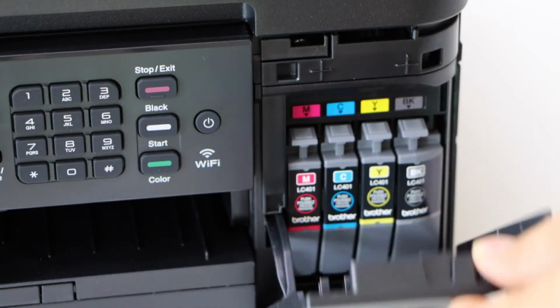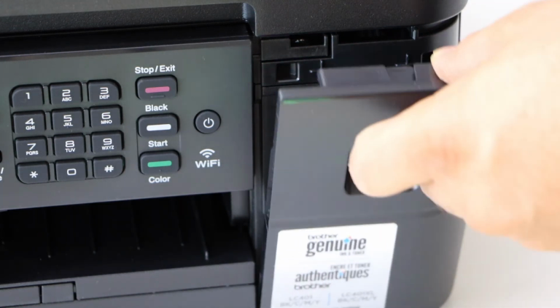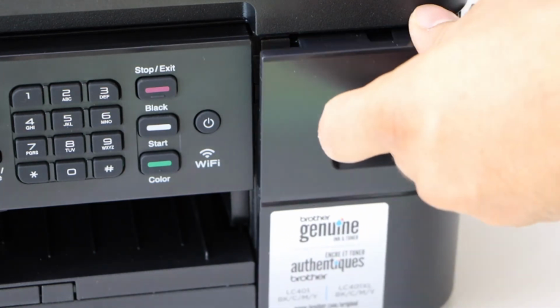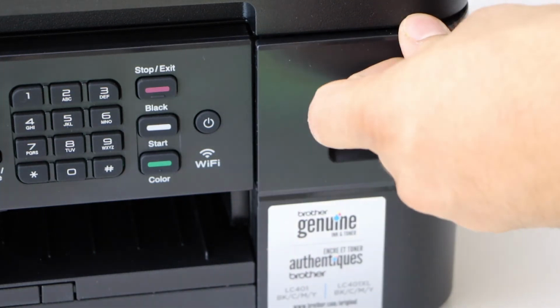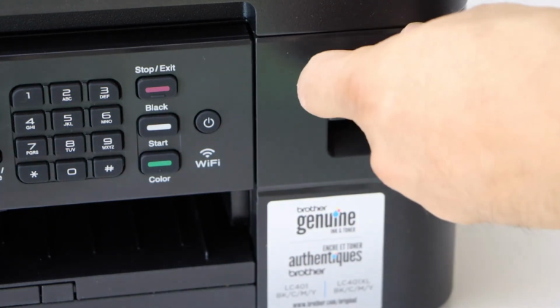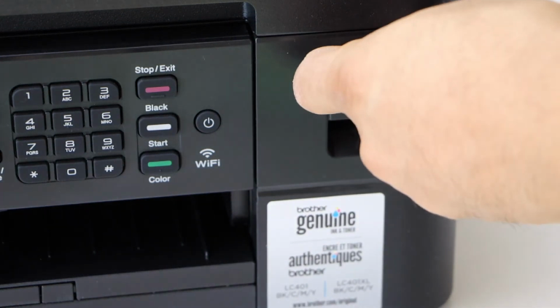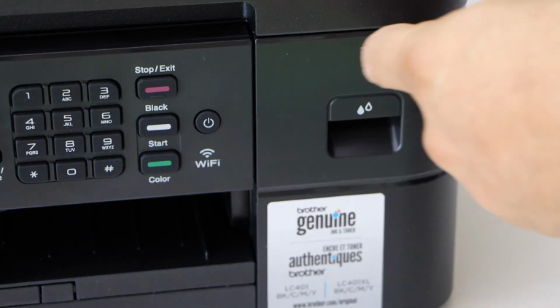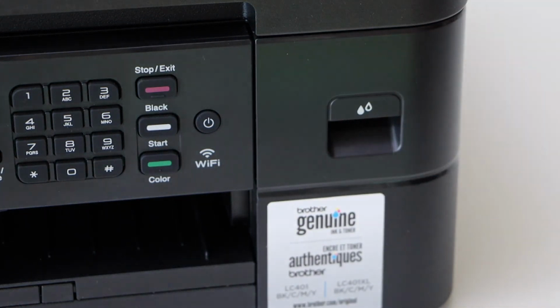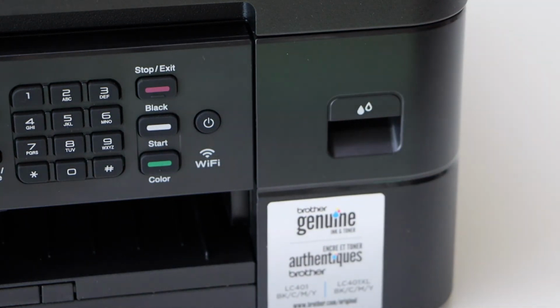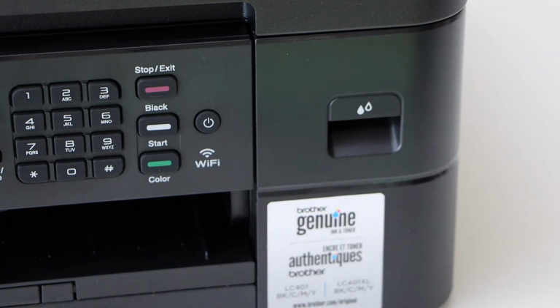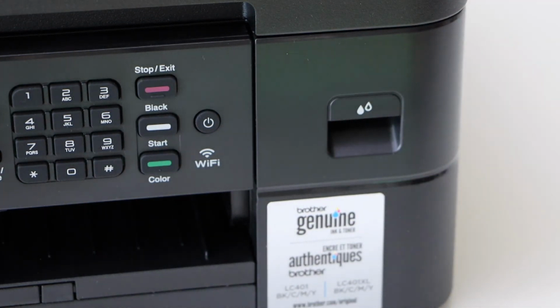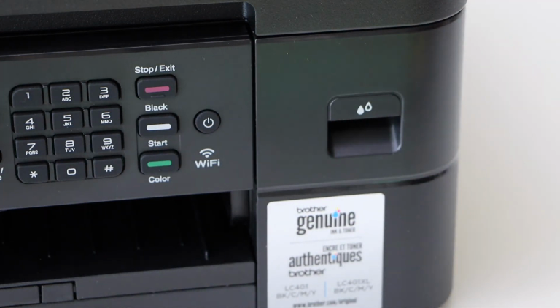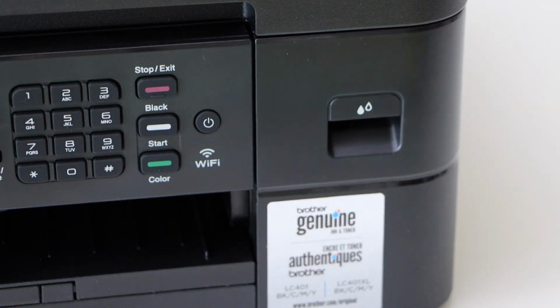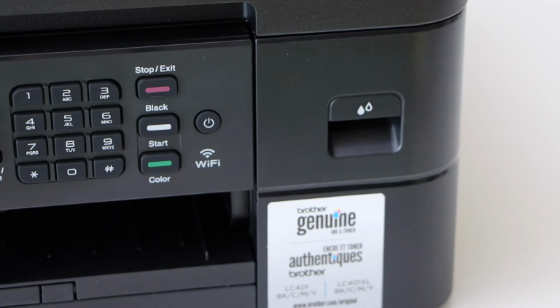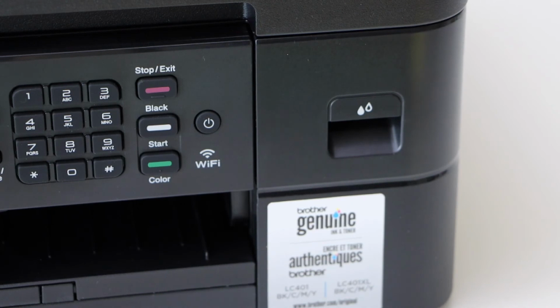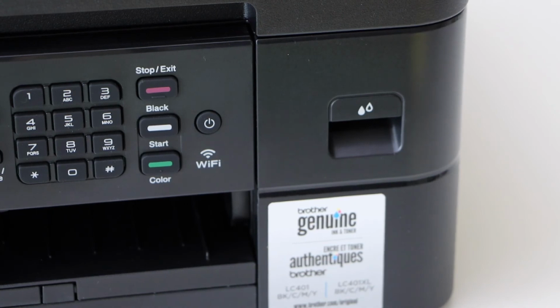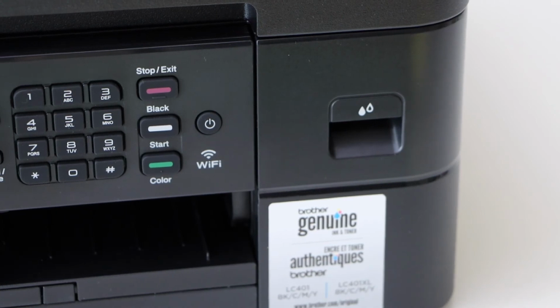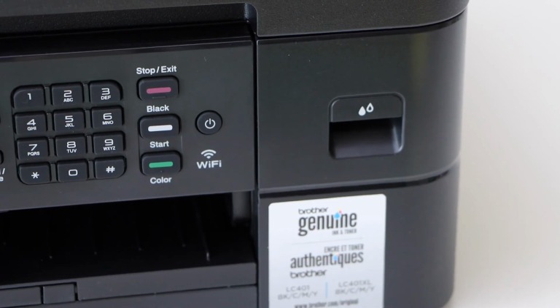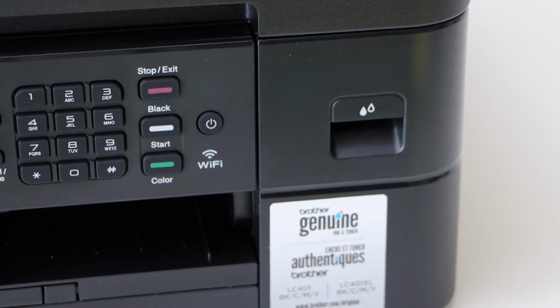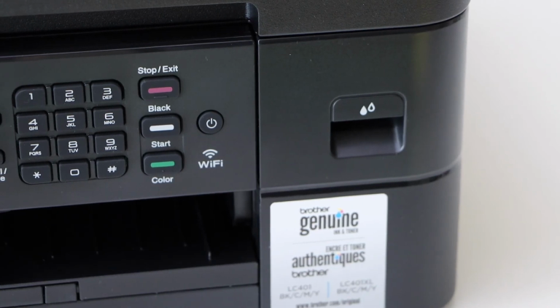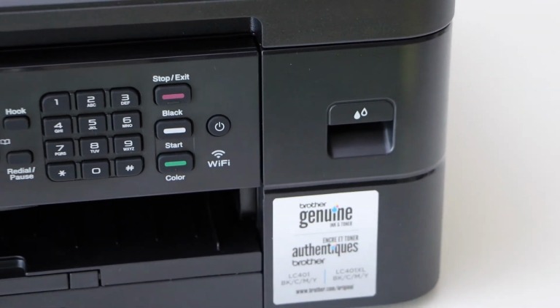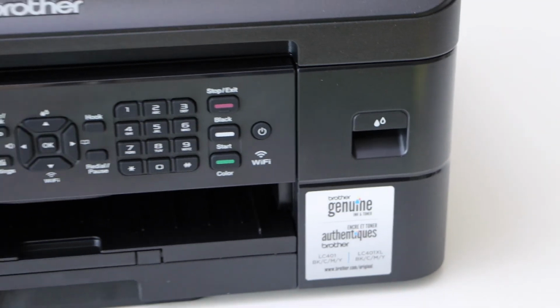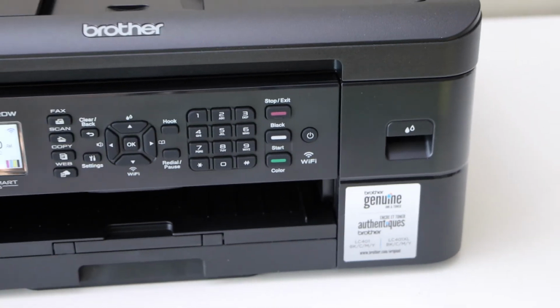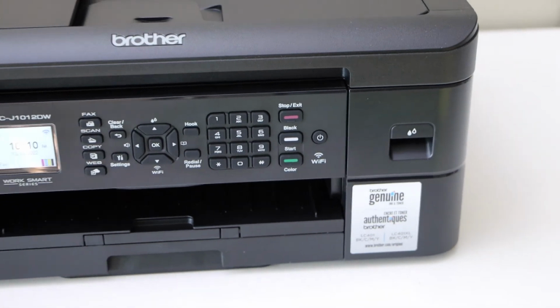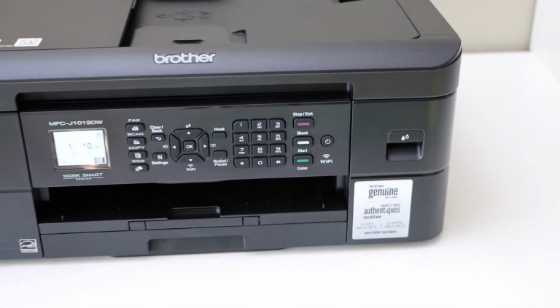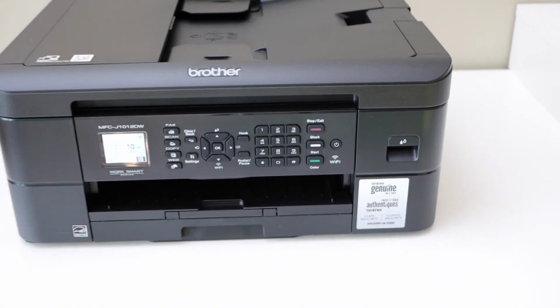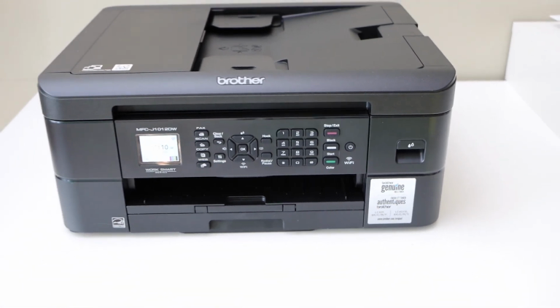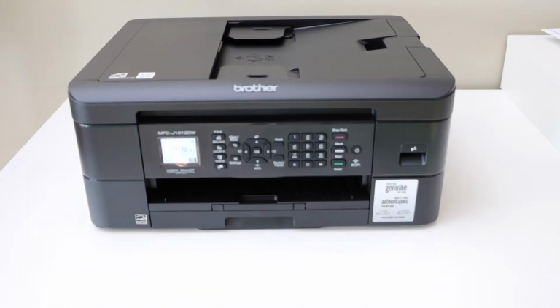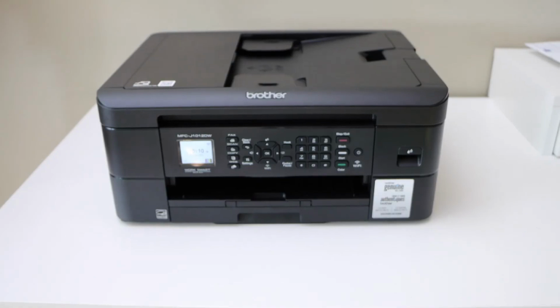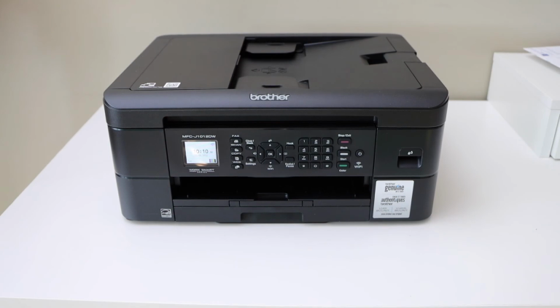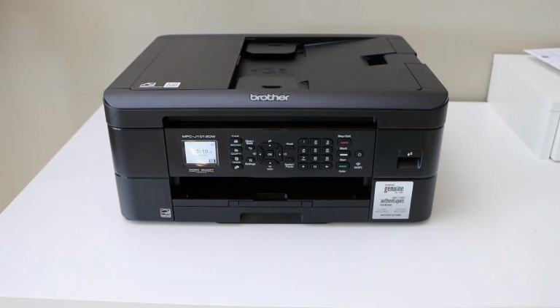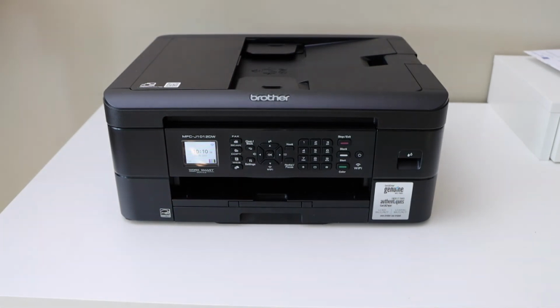Now you can close it. This way we can replace the ink cartridges and we are ready to use it. Thanks for watching.